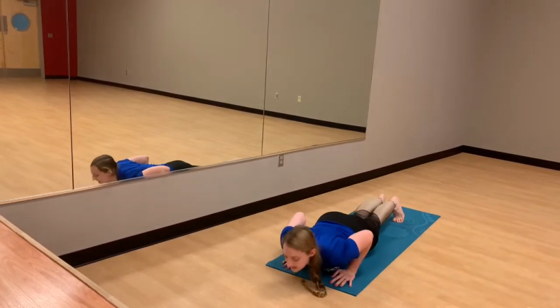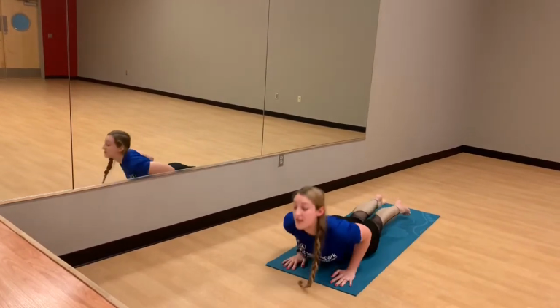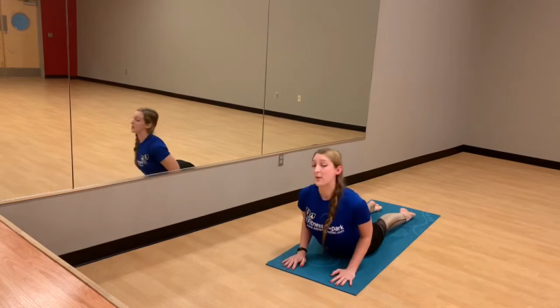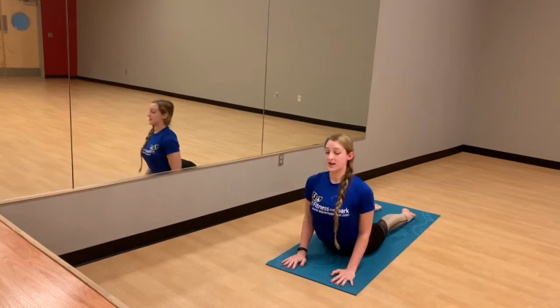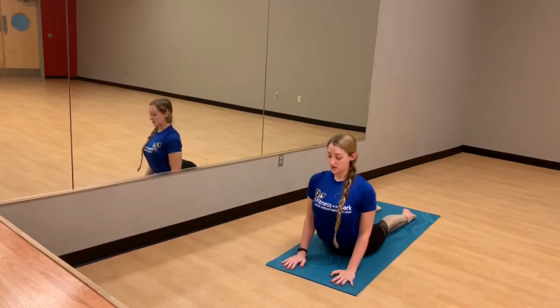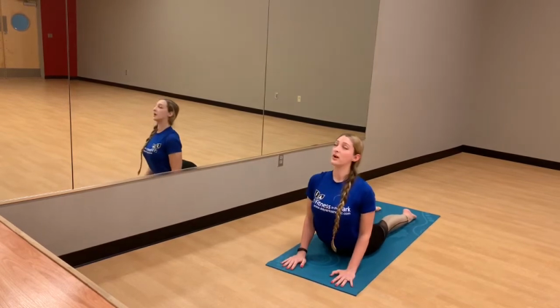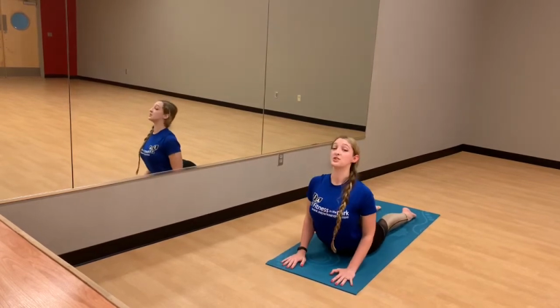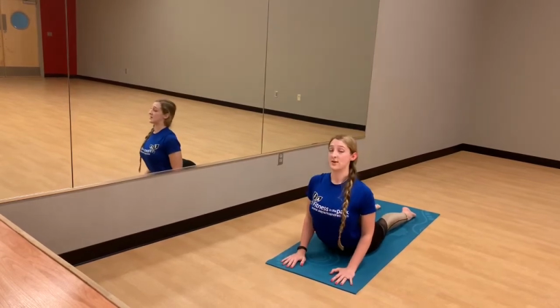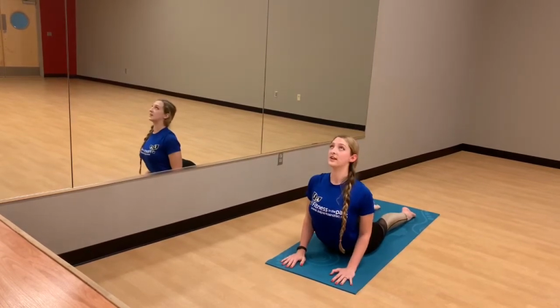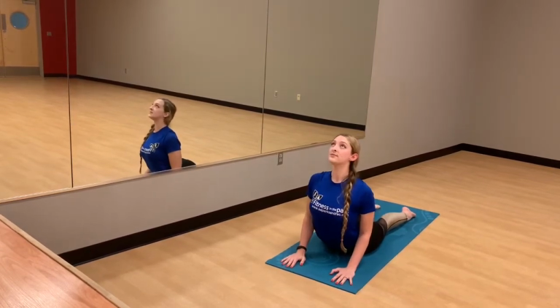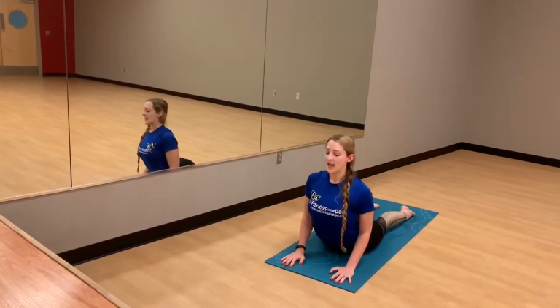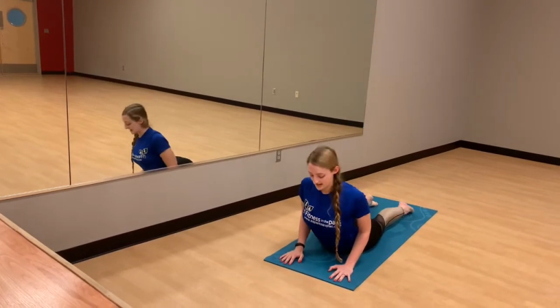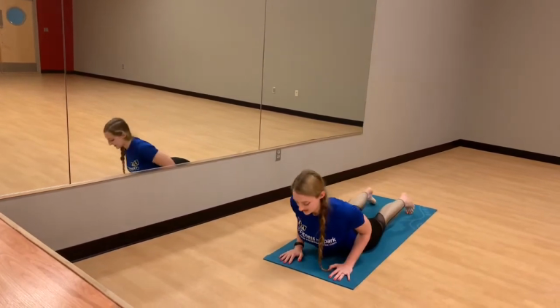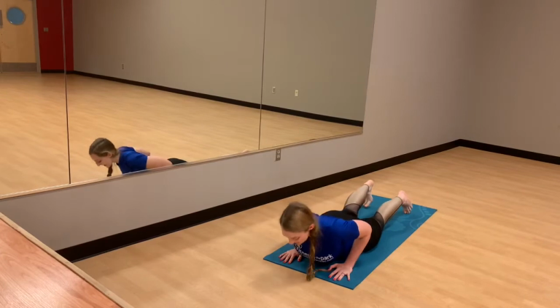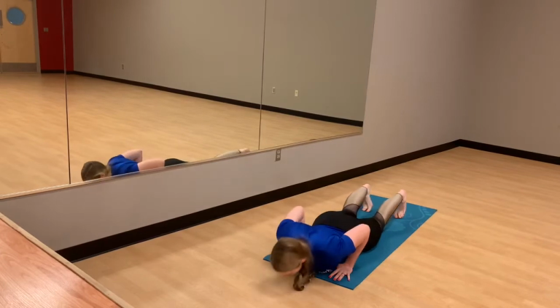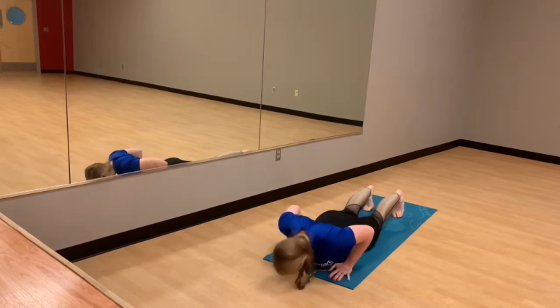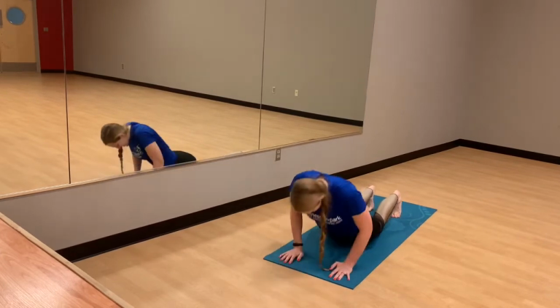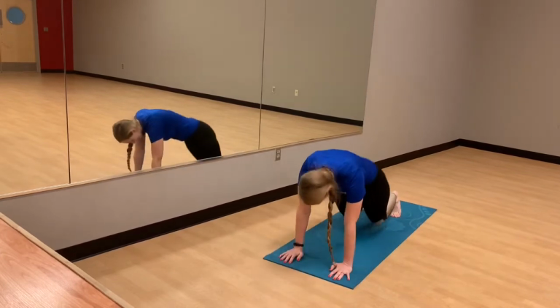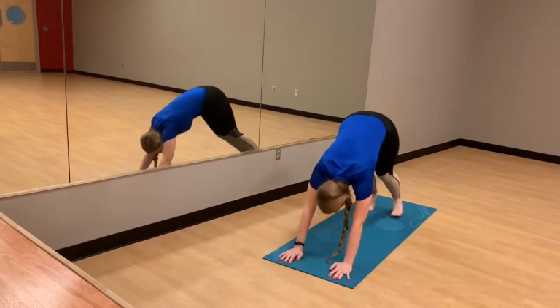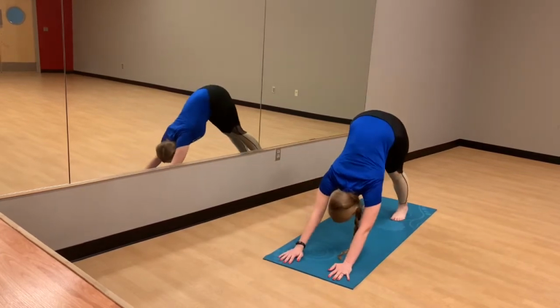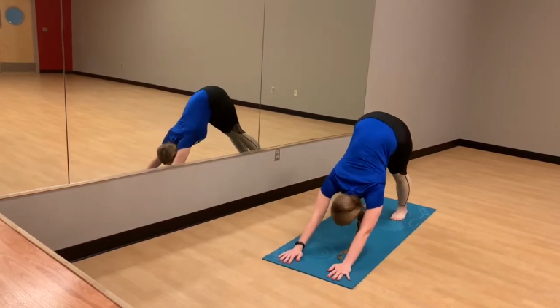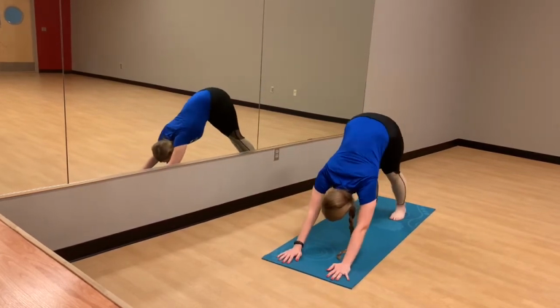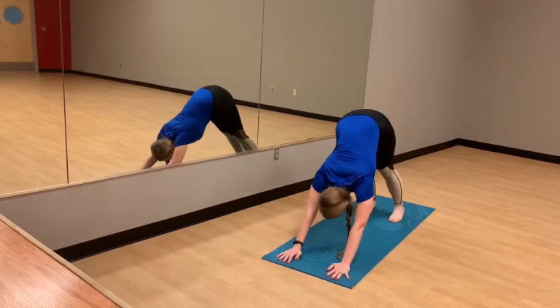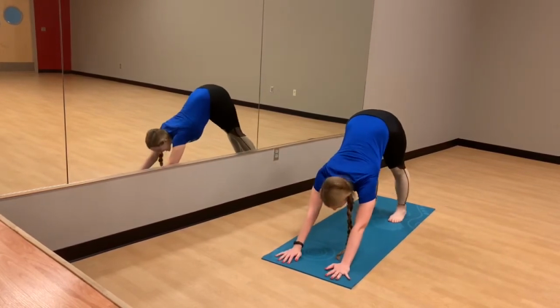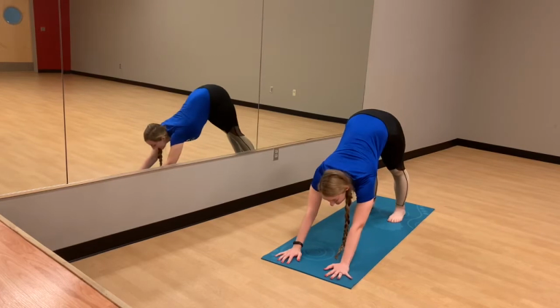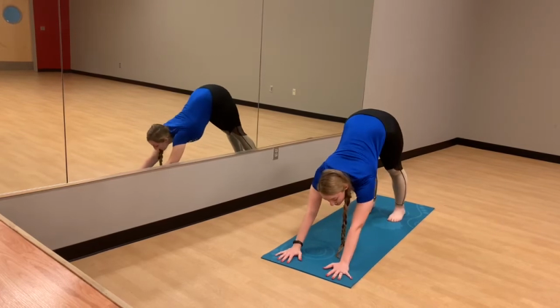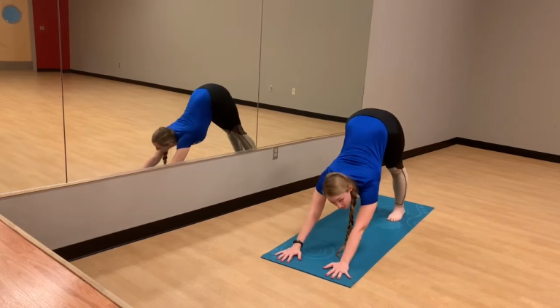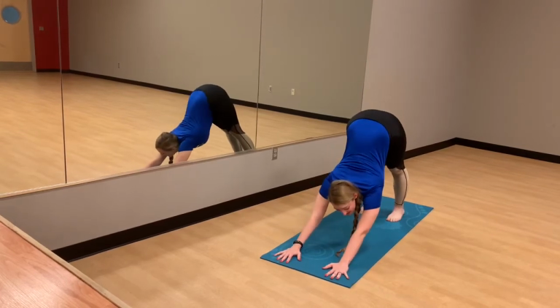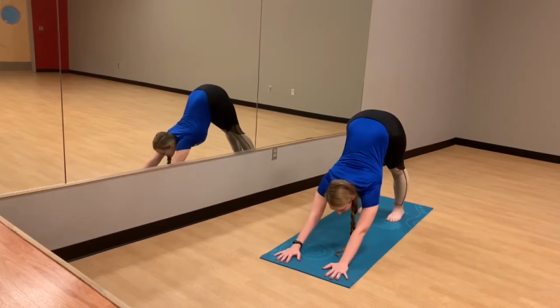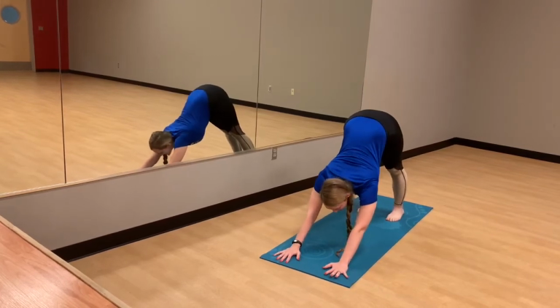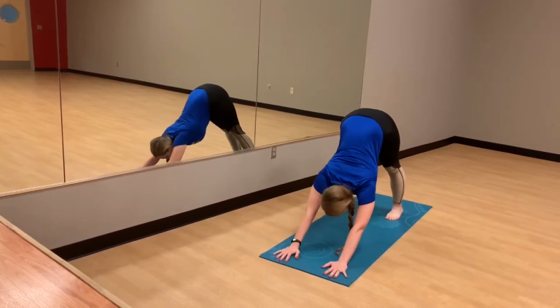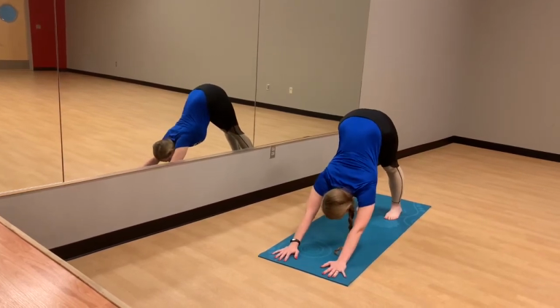Inhale for the upward dog or the cobra. Shoulders down, away from the ears. And exhale, release to the mat as we plant the toes. Inhale into downward dog. So again, really engage the core, lift the hips, reach the heels down from the mat.